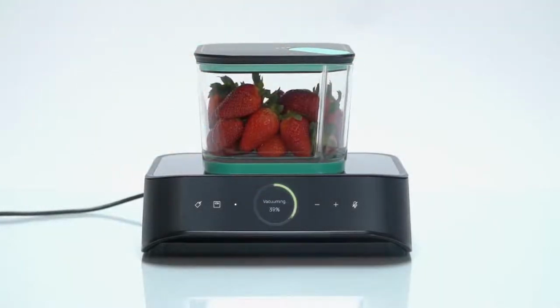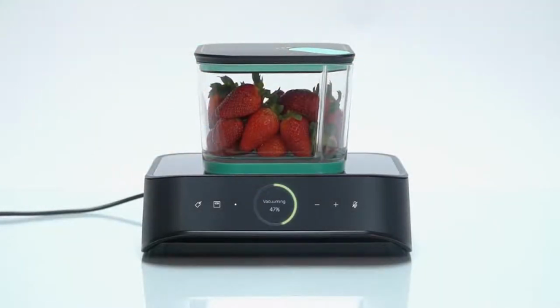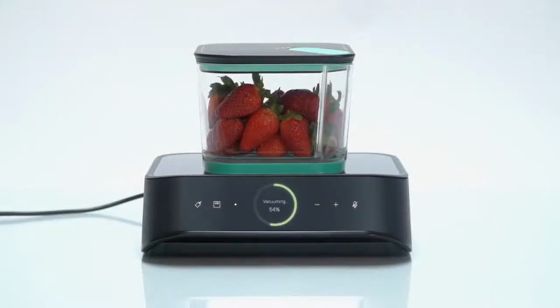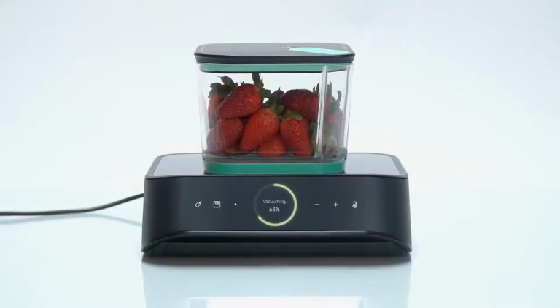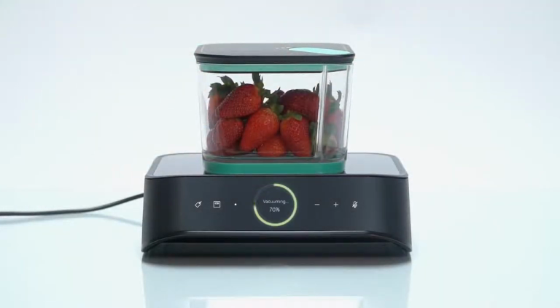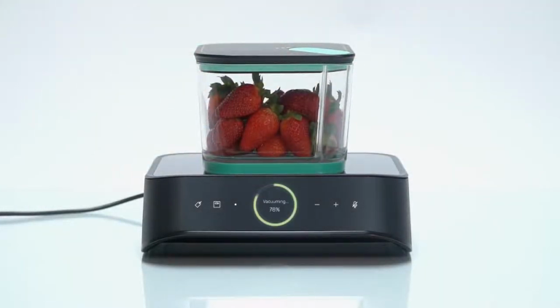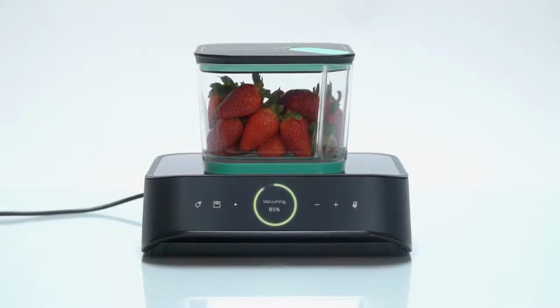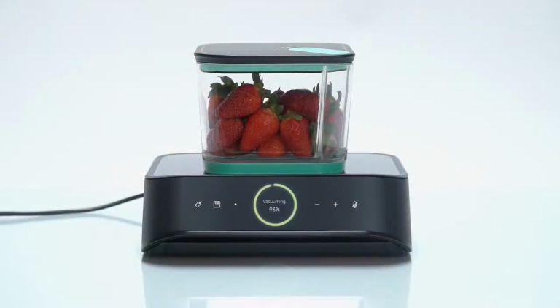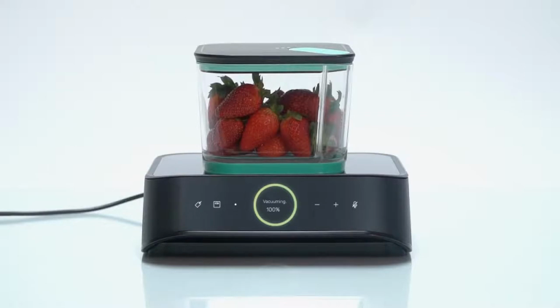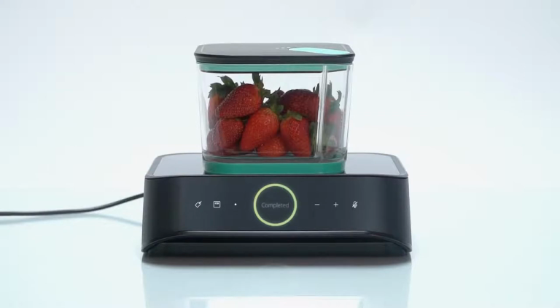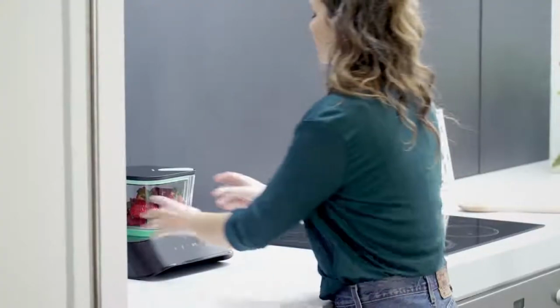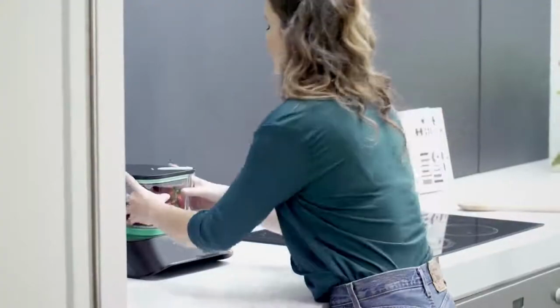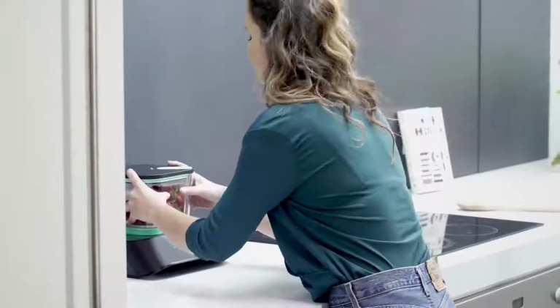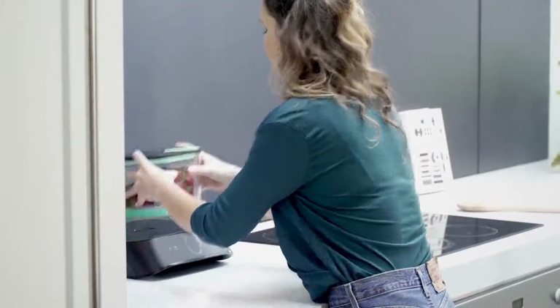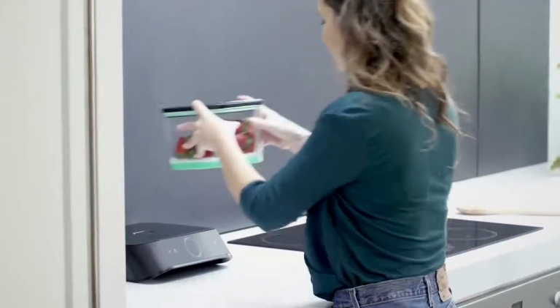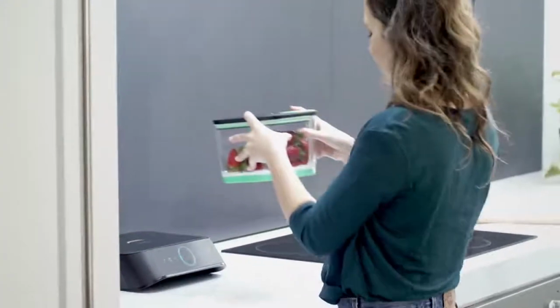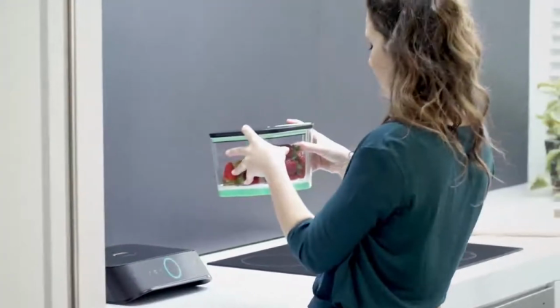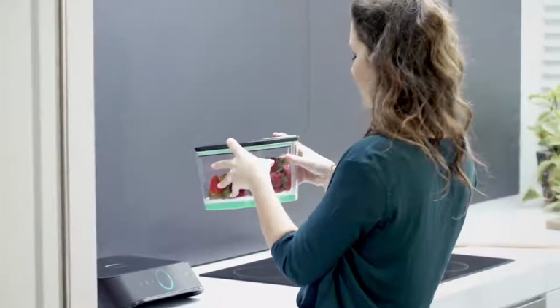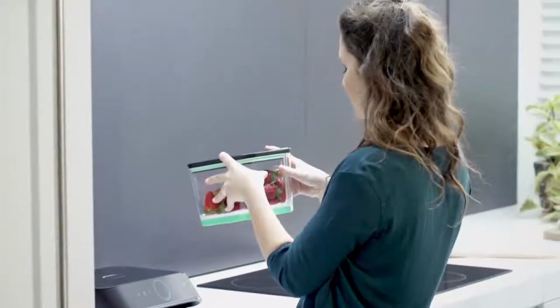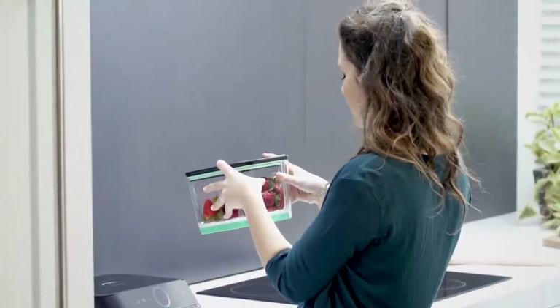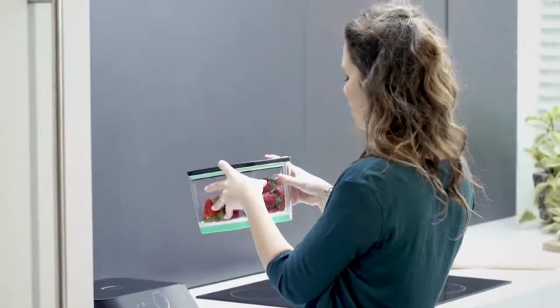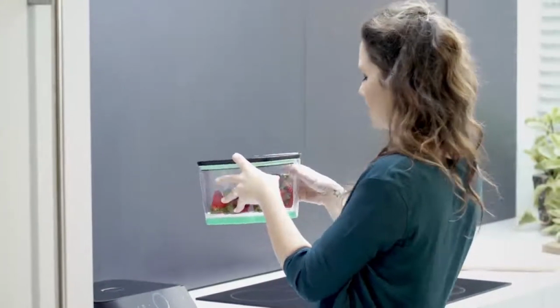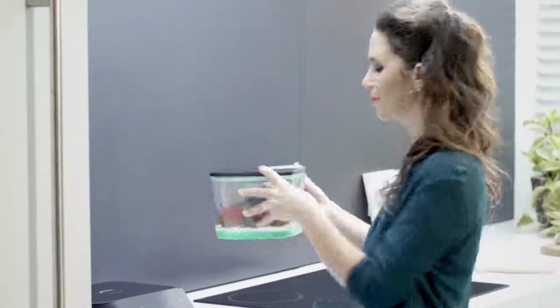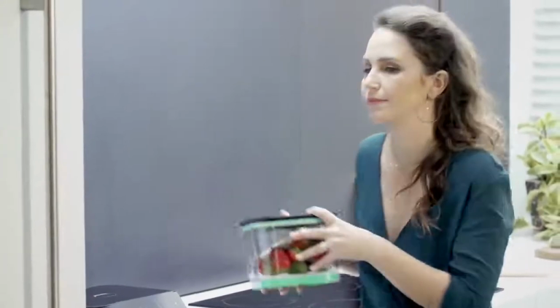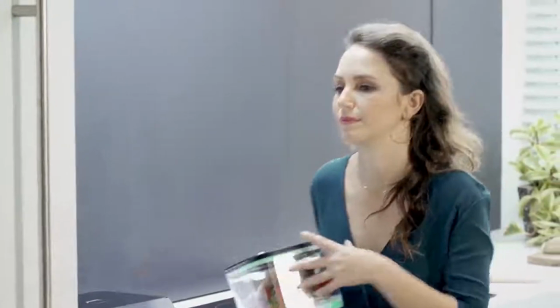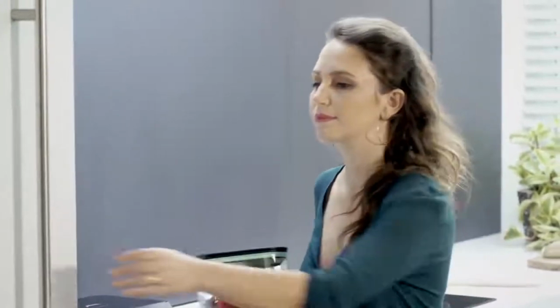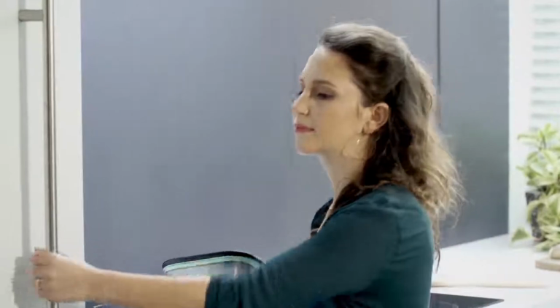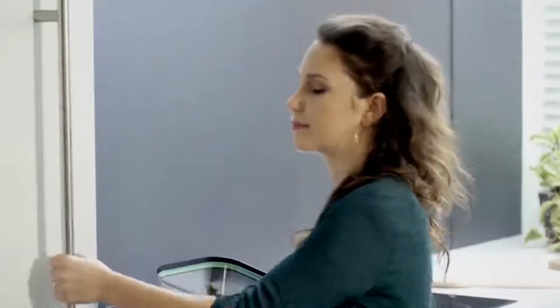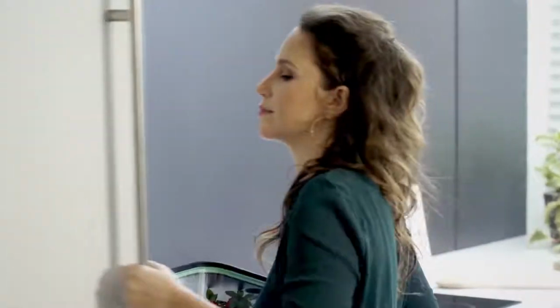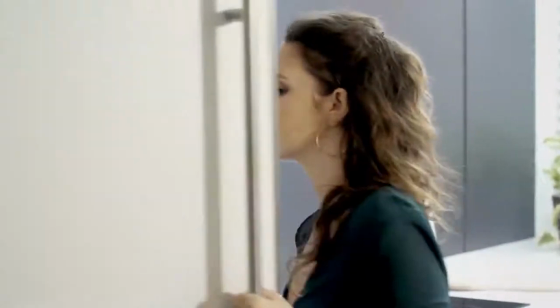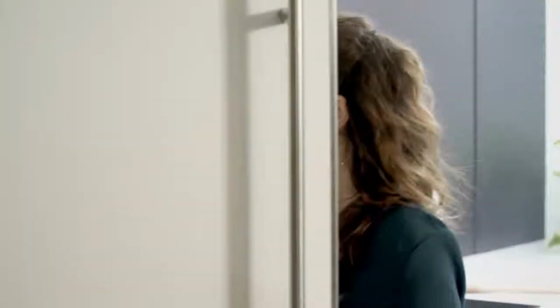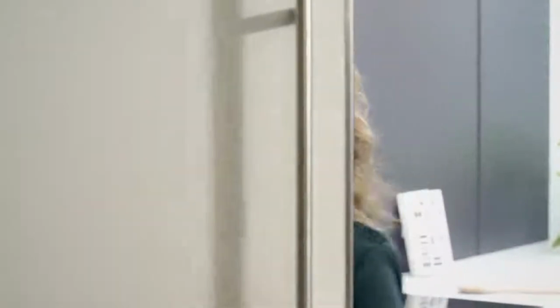Please state the container's content. Strawberries. Okay, I've added strawberries to your inventory.